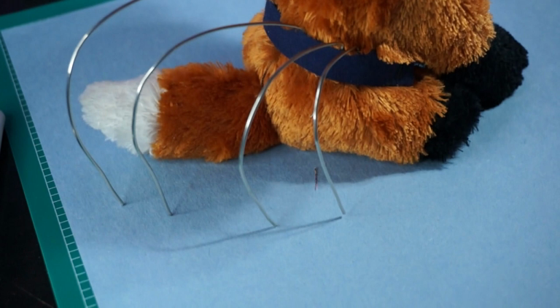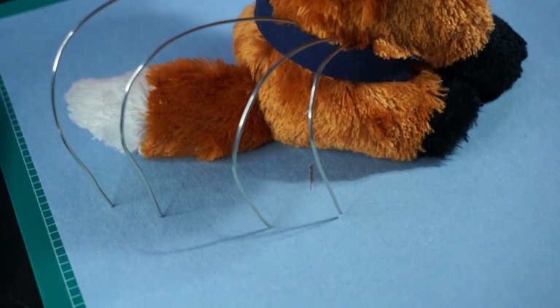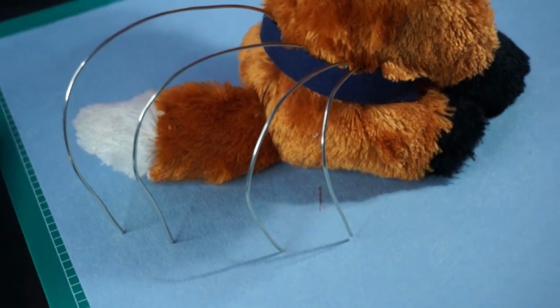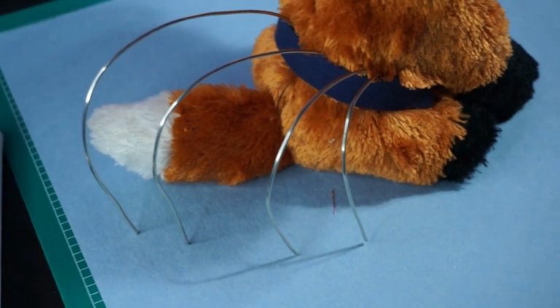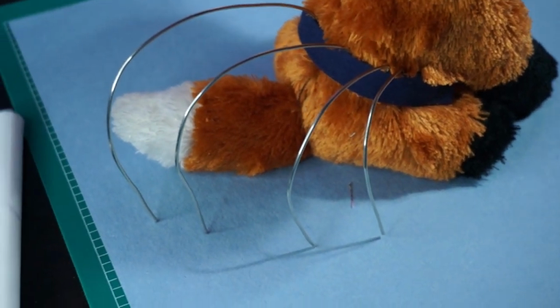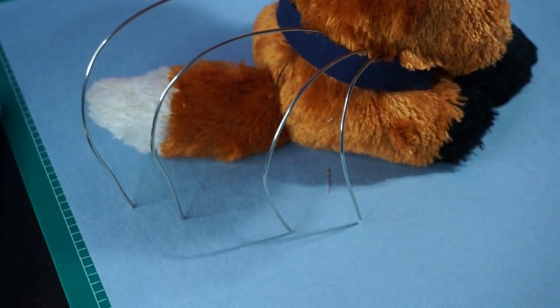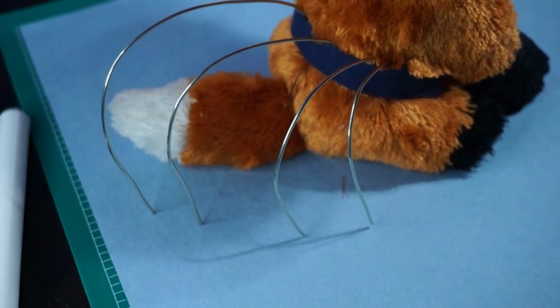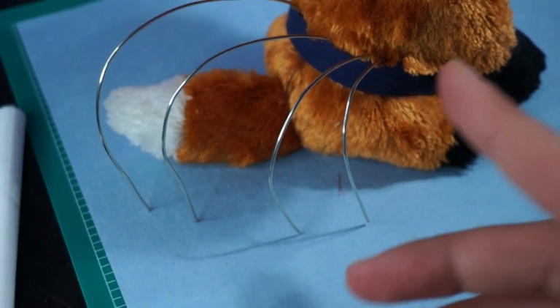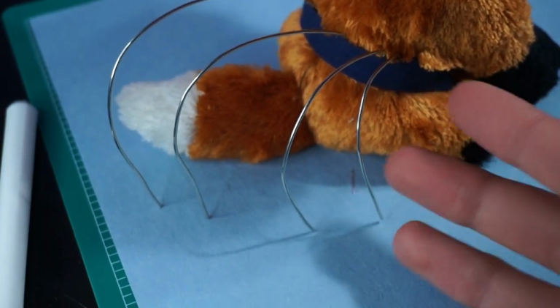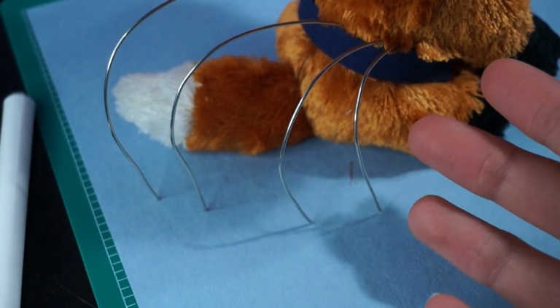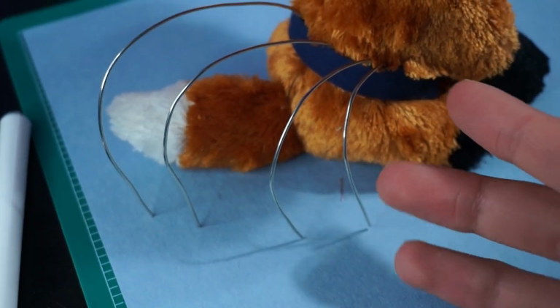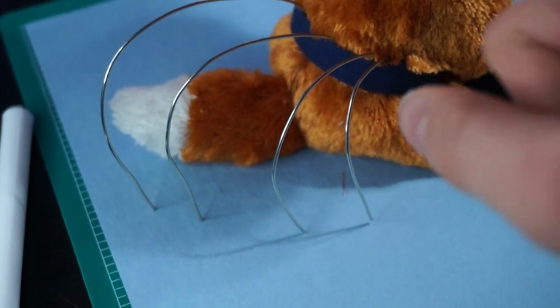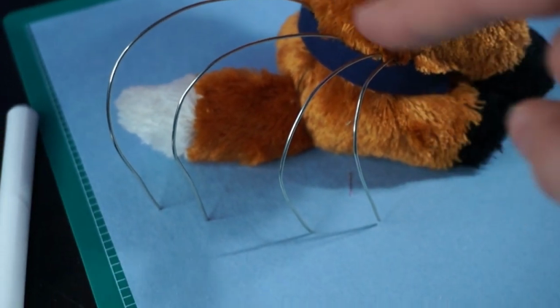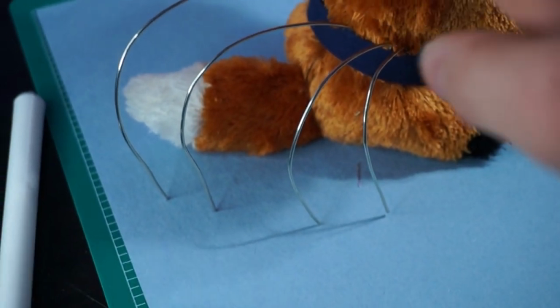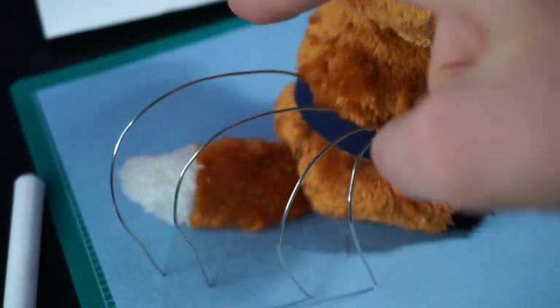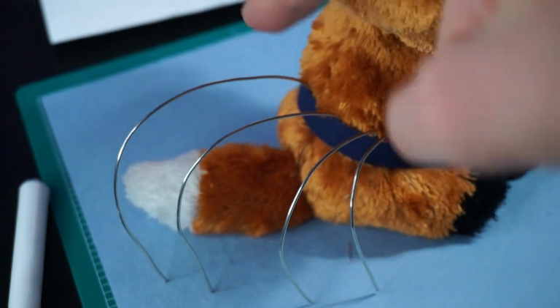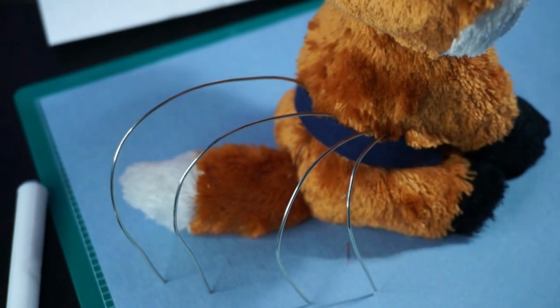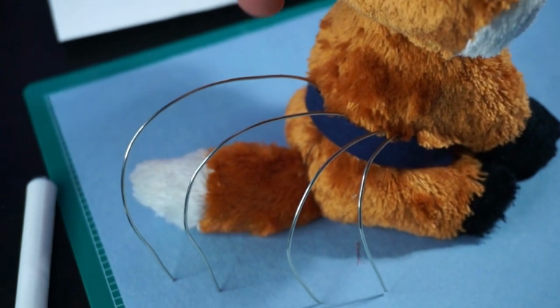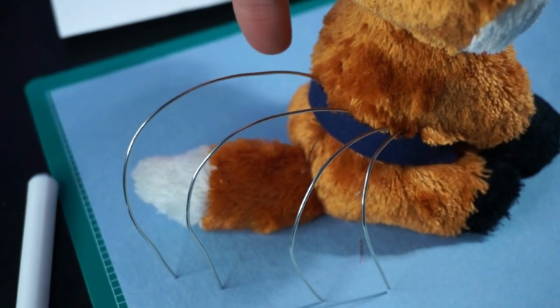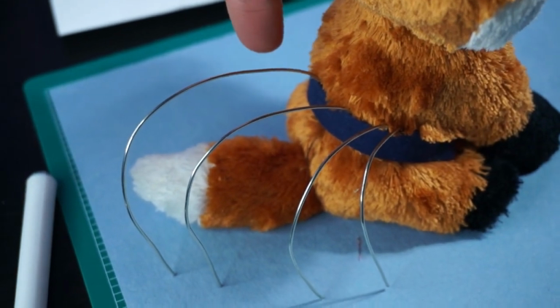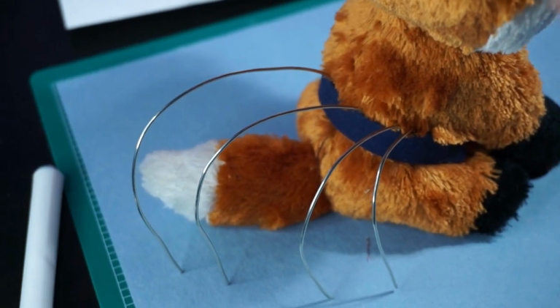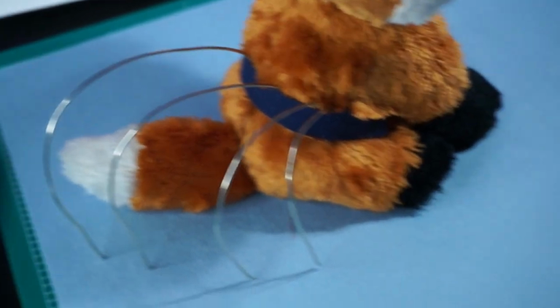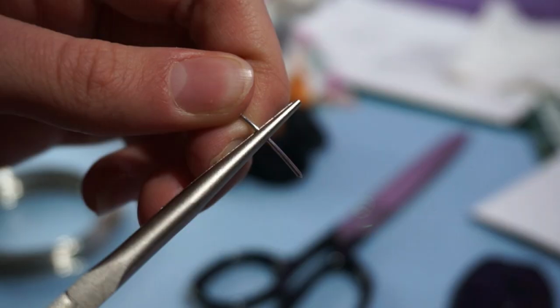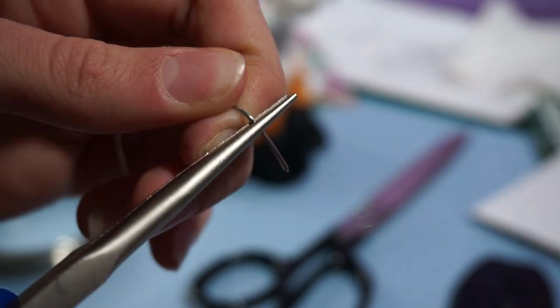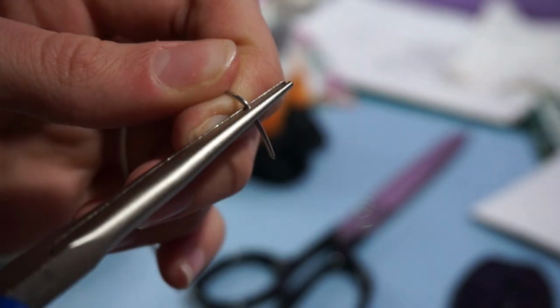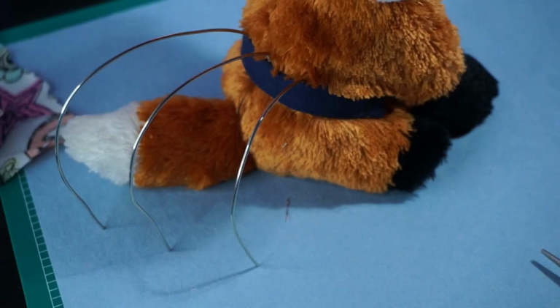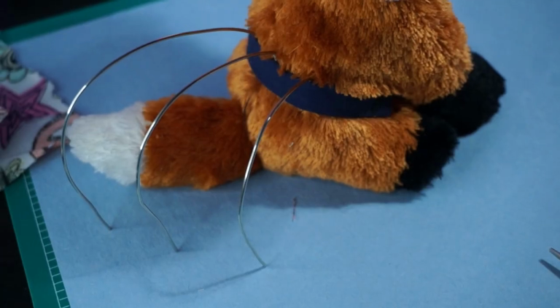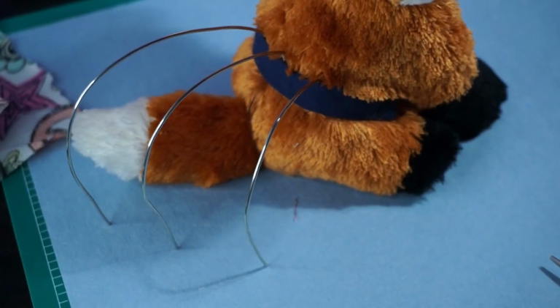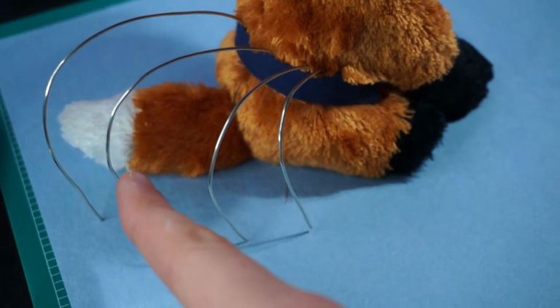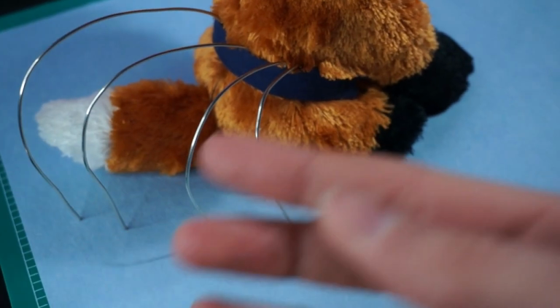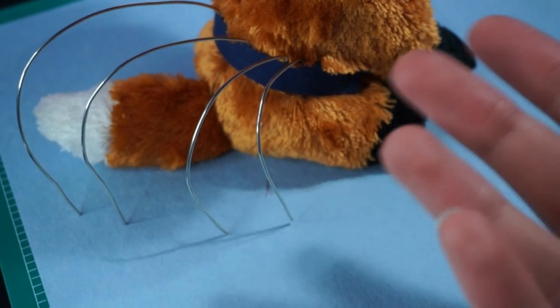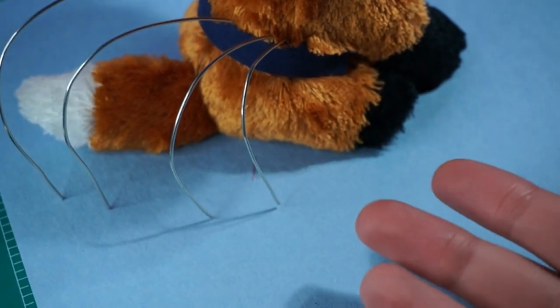It's one half of the way done with the wiring. I'm going to have seven wires in total — three on this side, one in the middle, and three on the other. Now it's time to make the other three wires the exact same as these so that it's symmetrical.